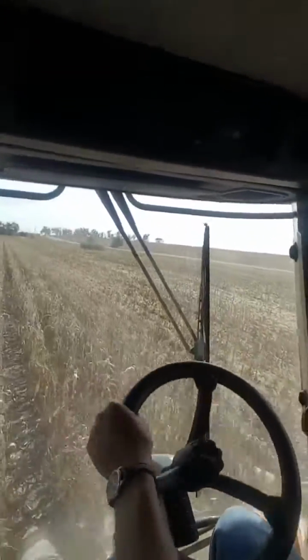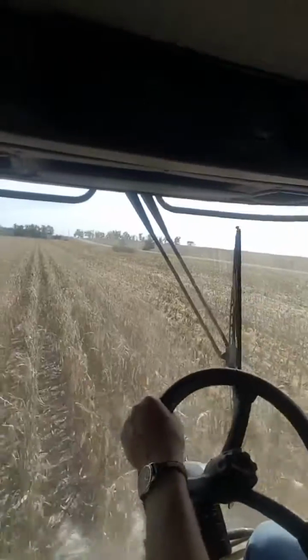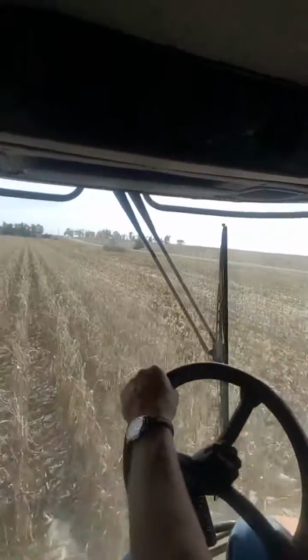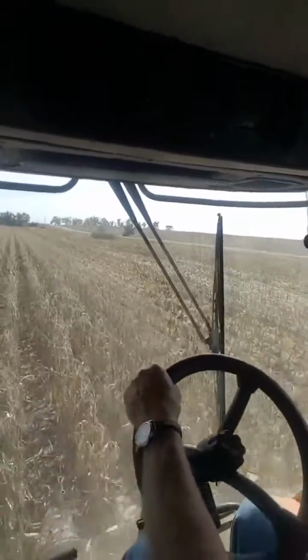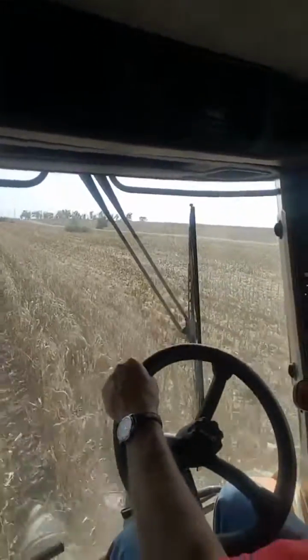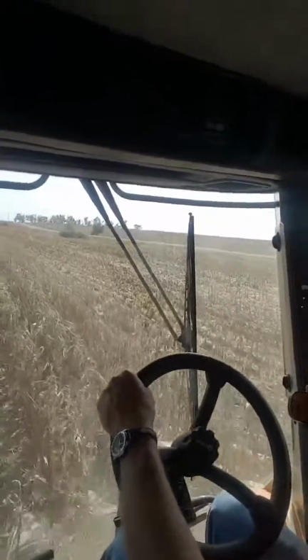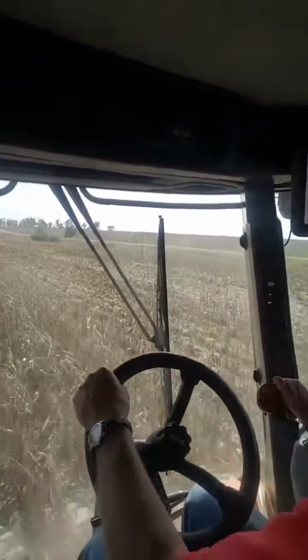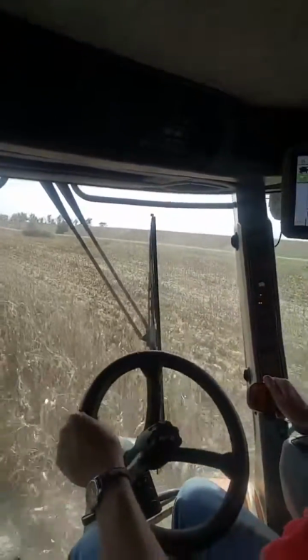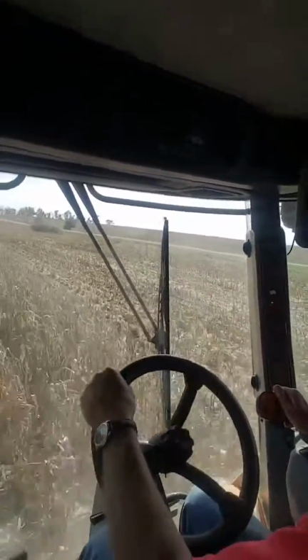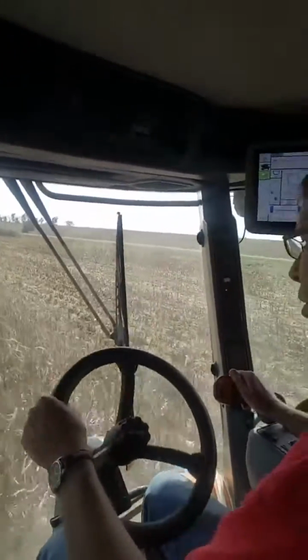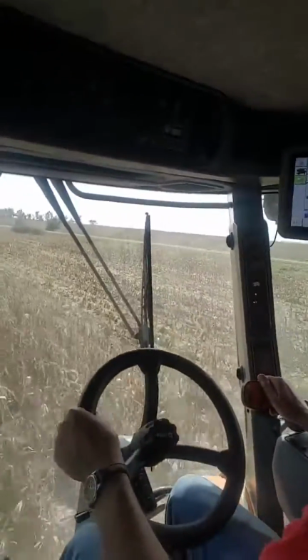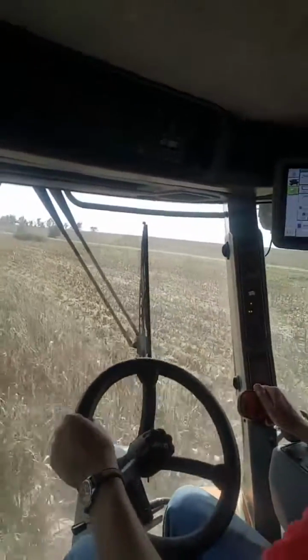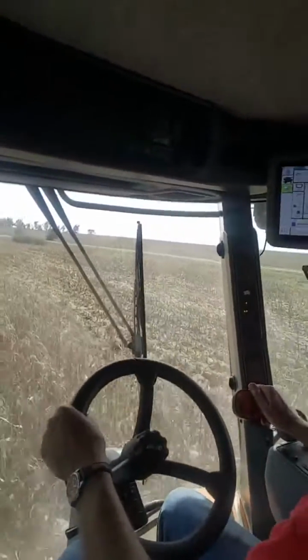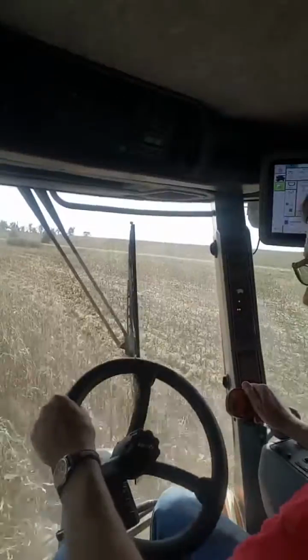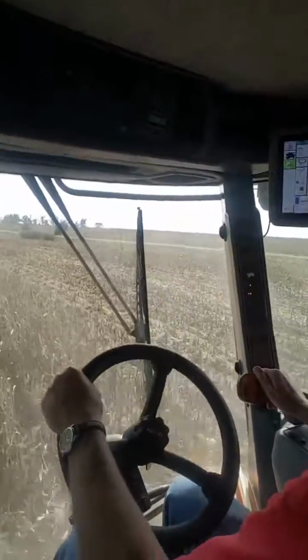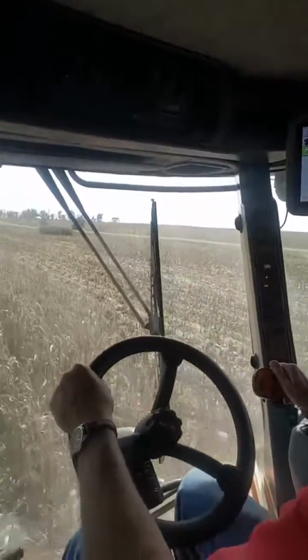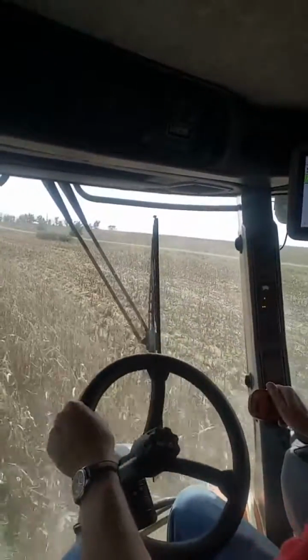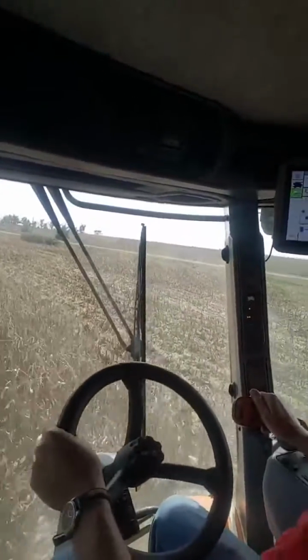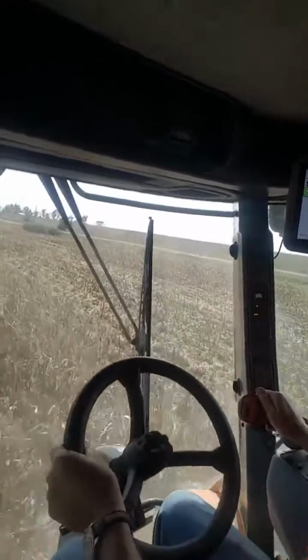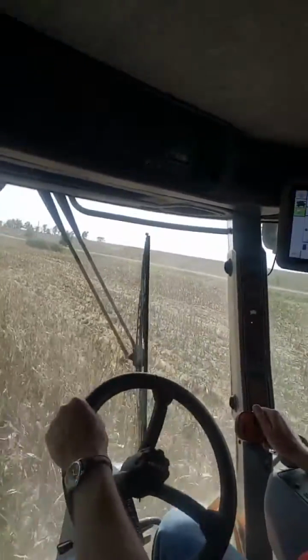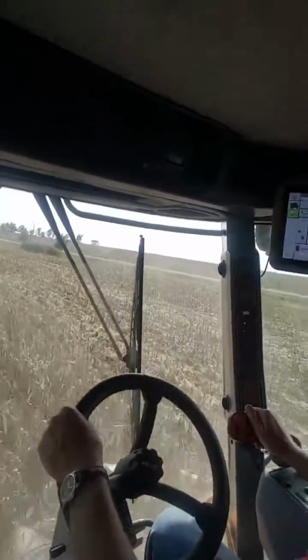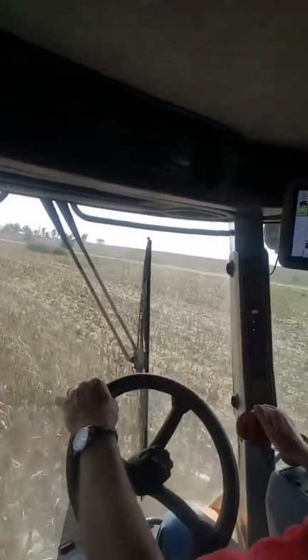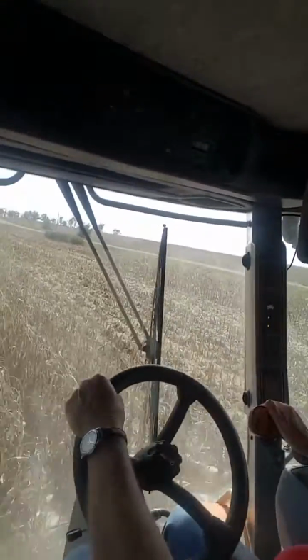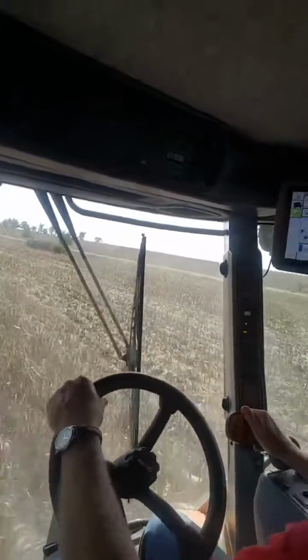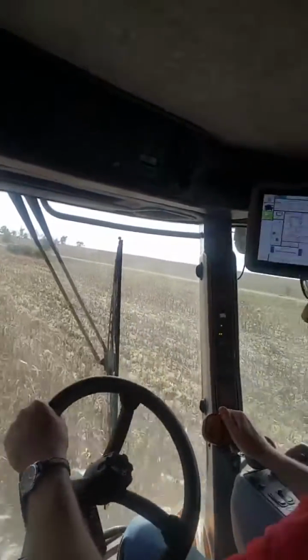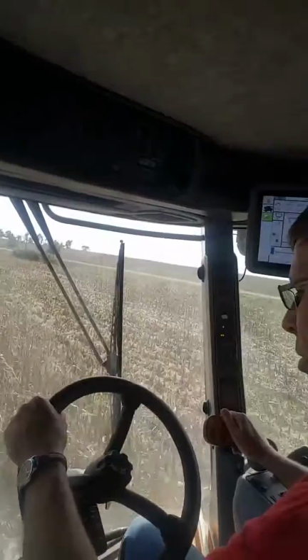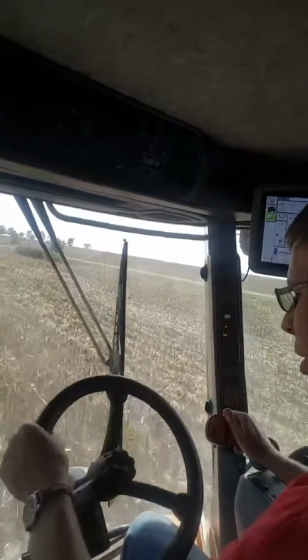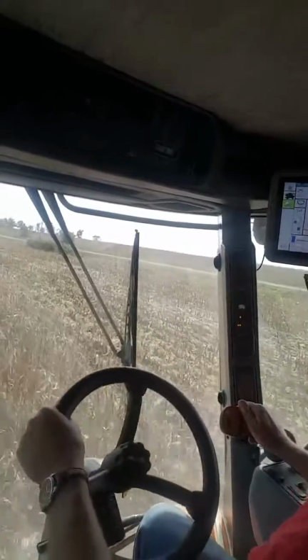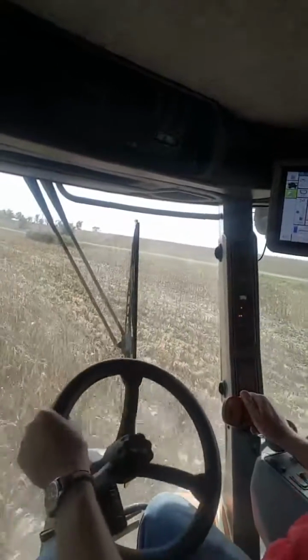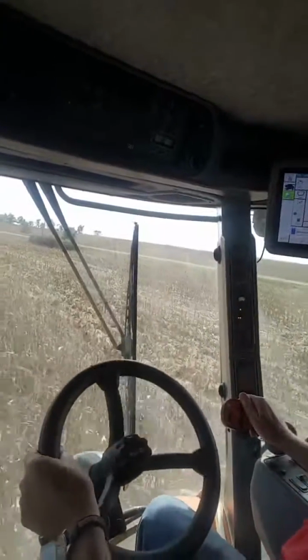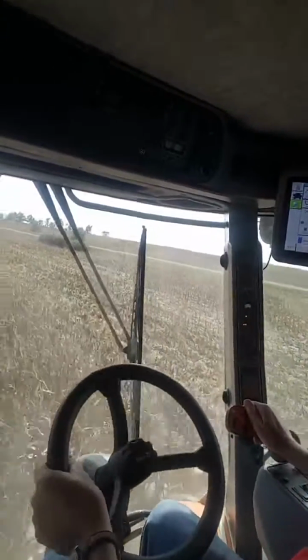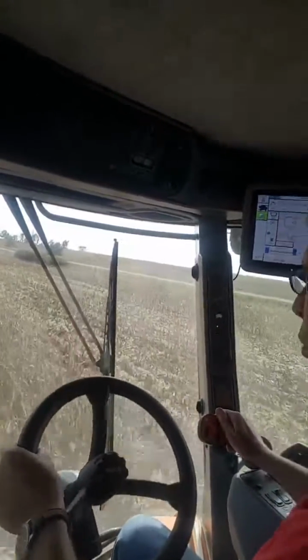Maybe when we stop and get out, you could look at the ground and the soil below us. I'm seeing corn stalks from two years ago. We followed that corn with wheat.